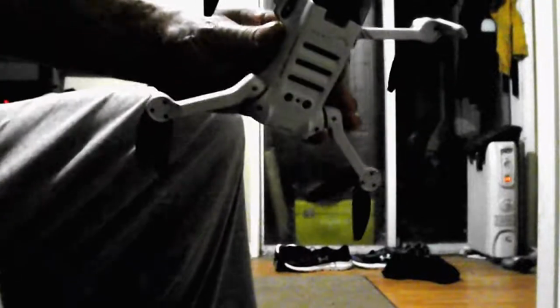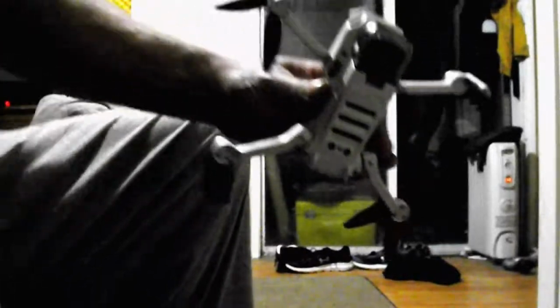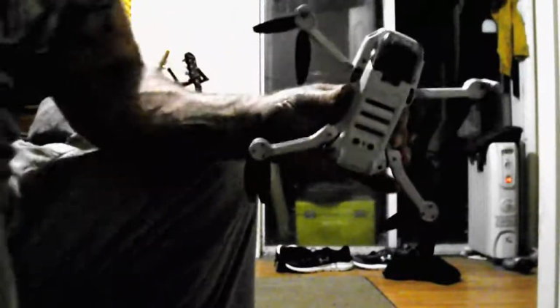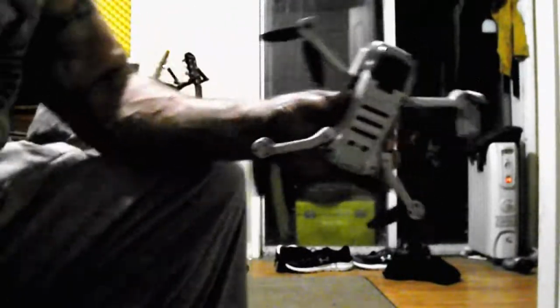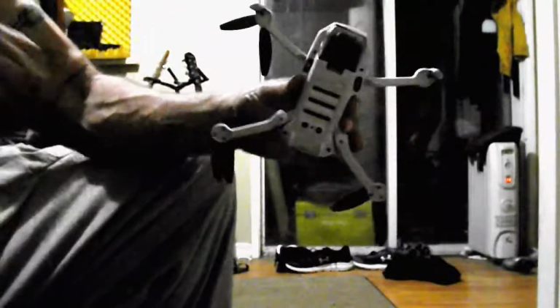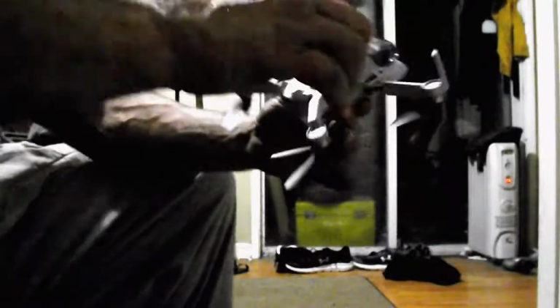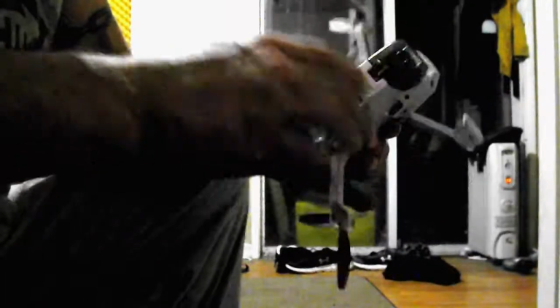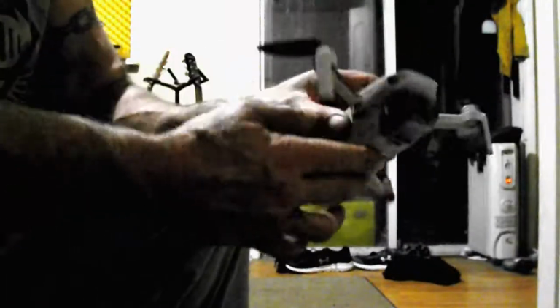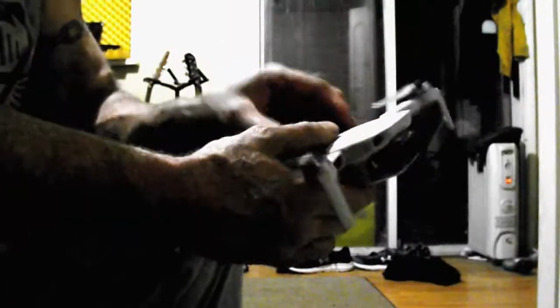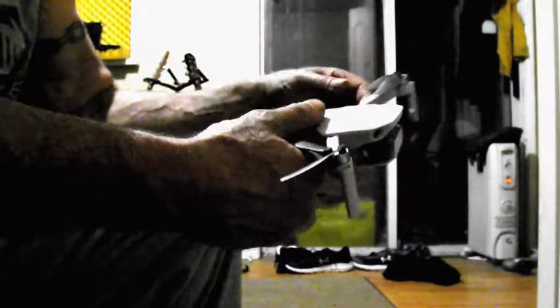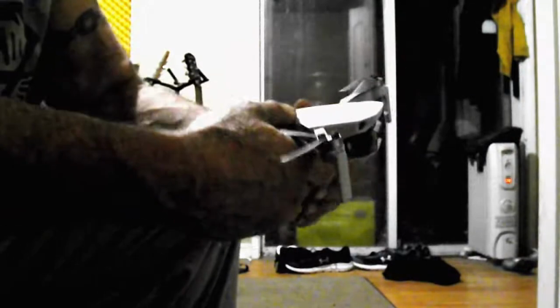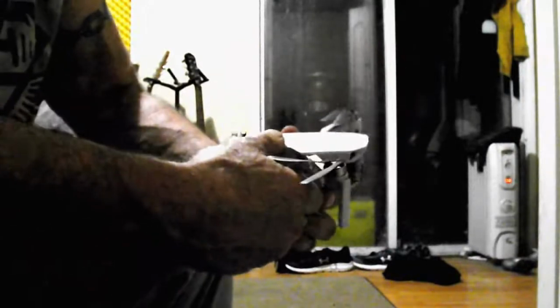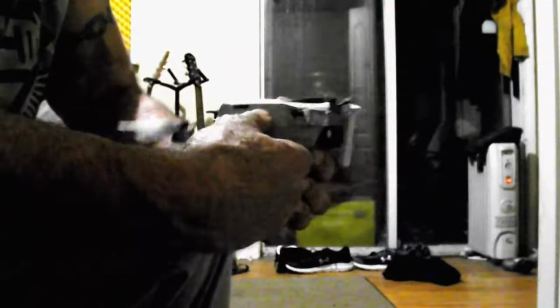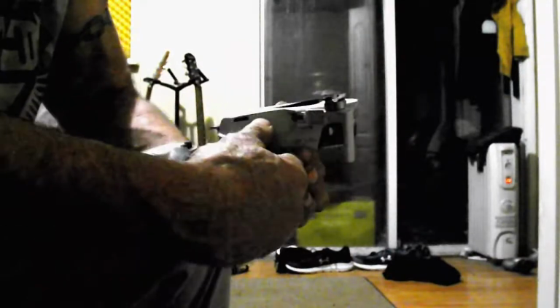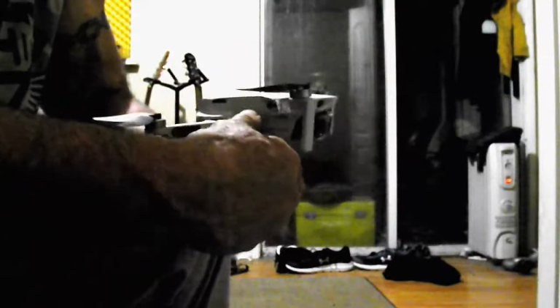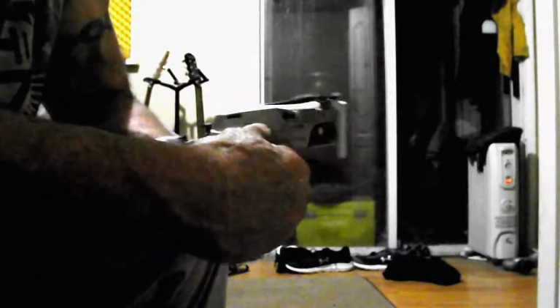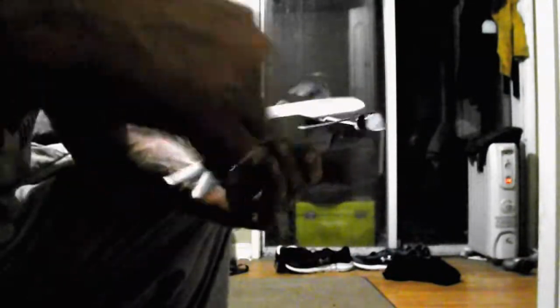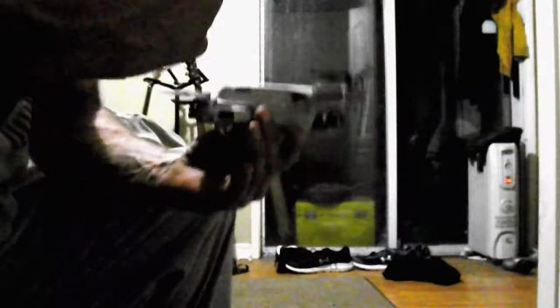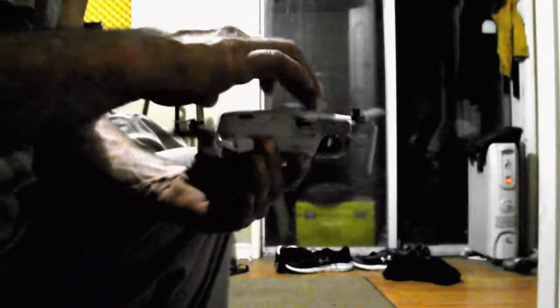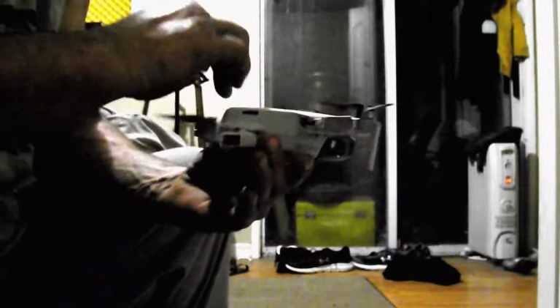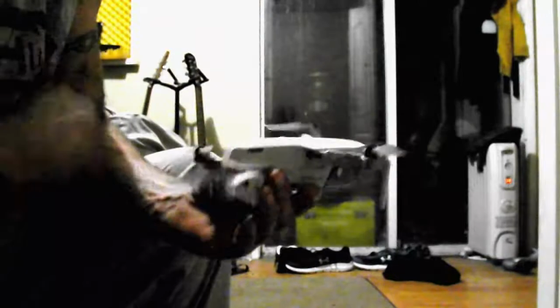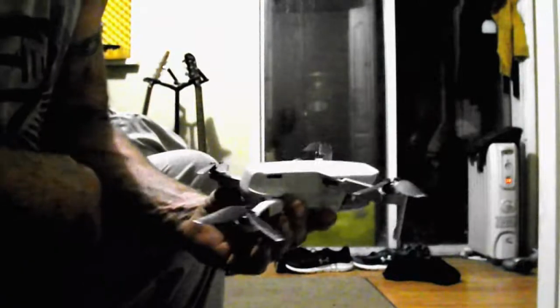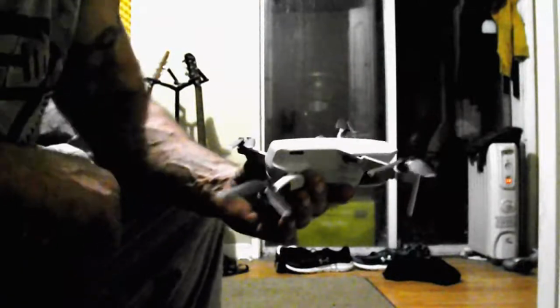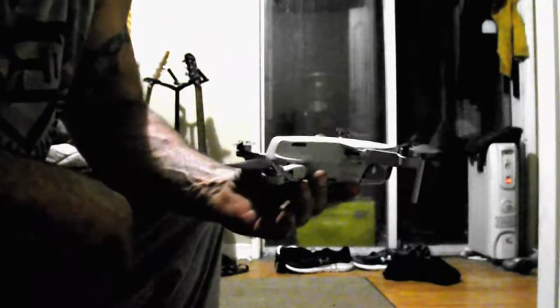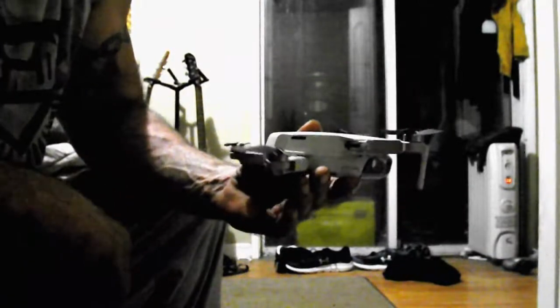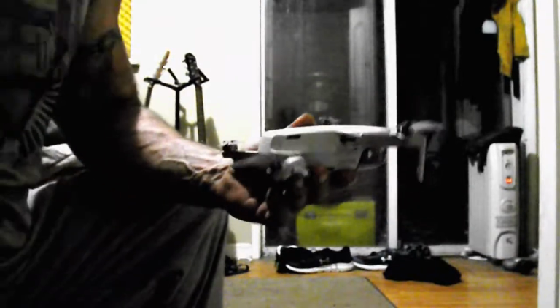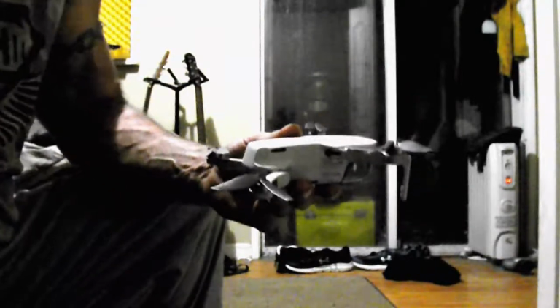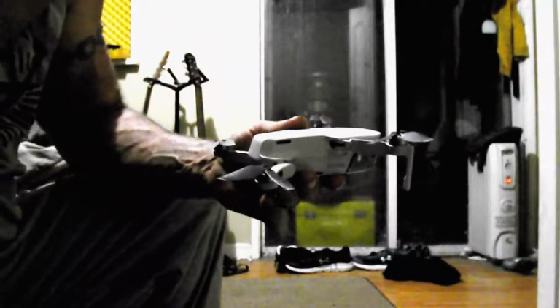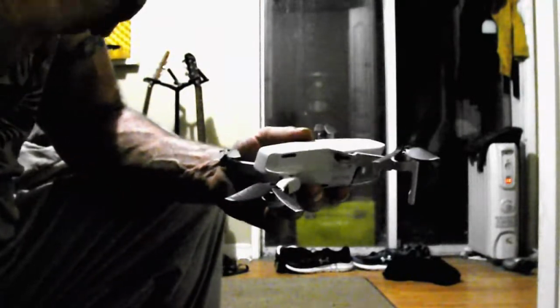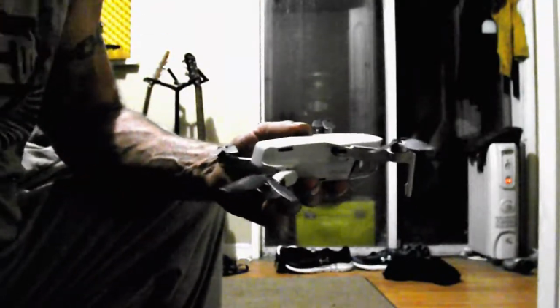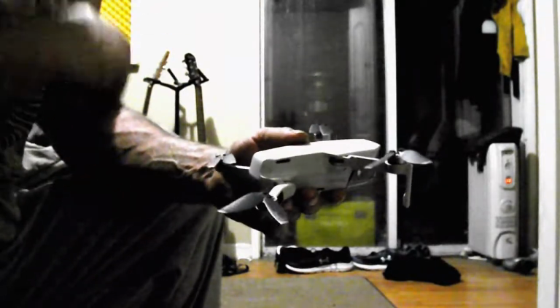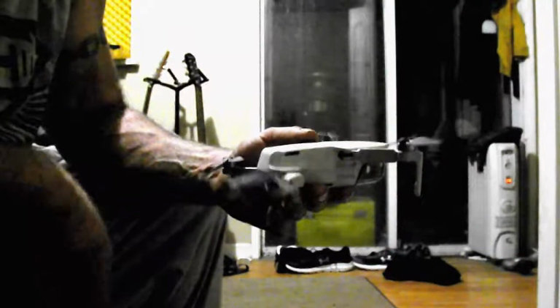Hello! Today I'm going to show you how to lighten a Mini Mavic. Now why would you need to lighten it when it's already below the 250 gram weight limit for flying without registering?